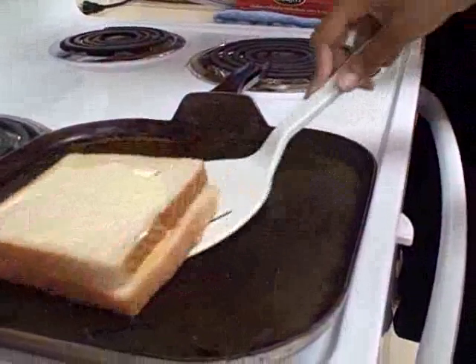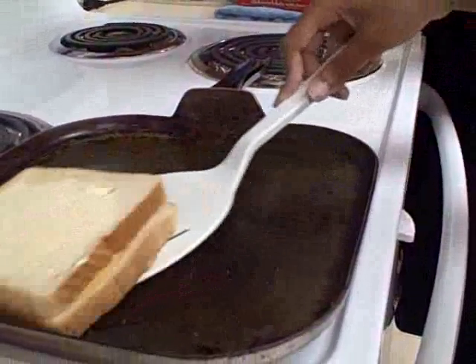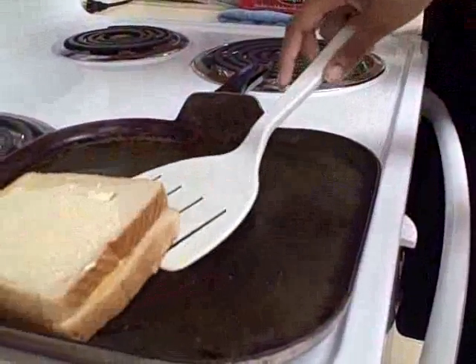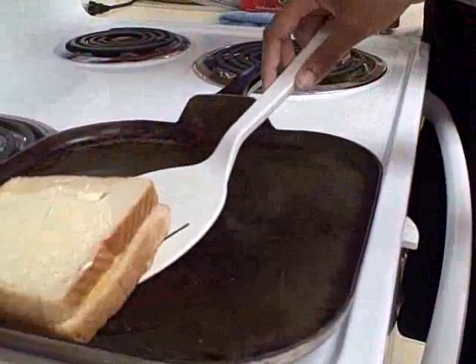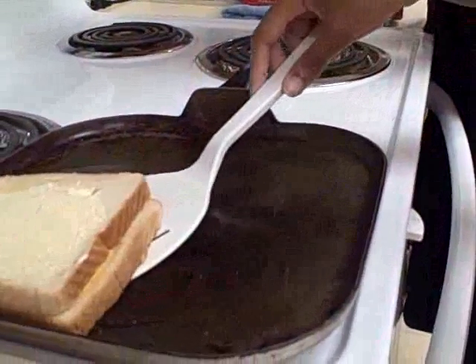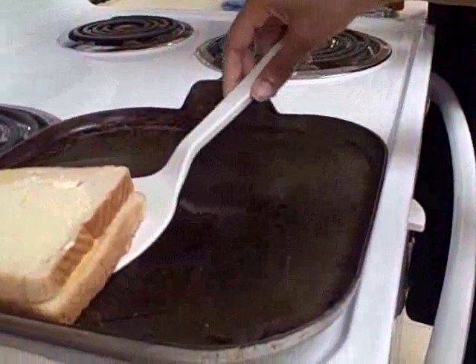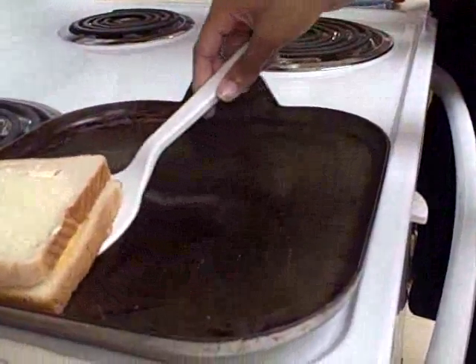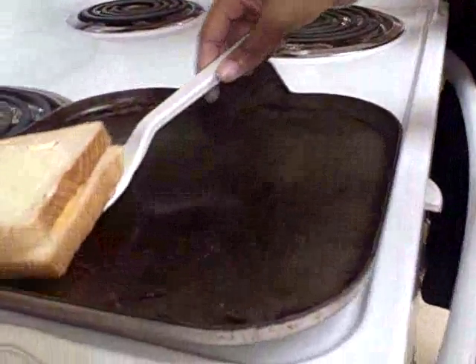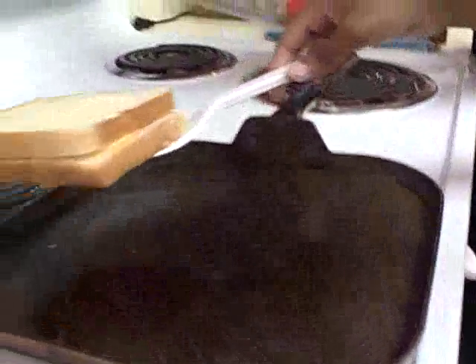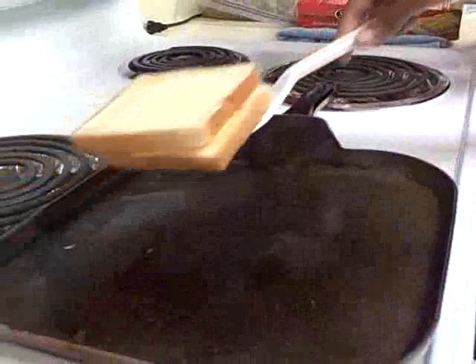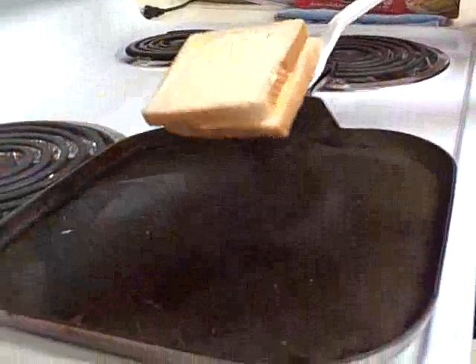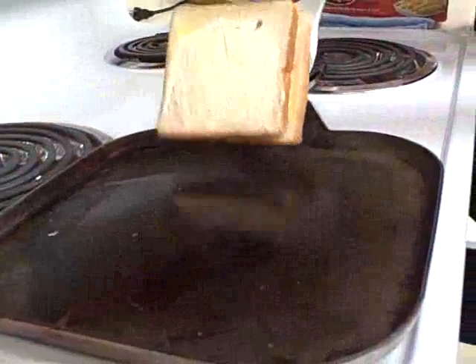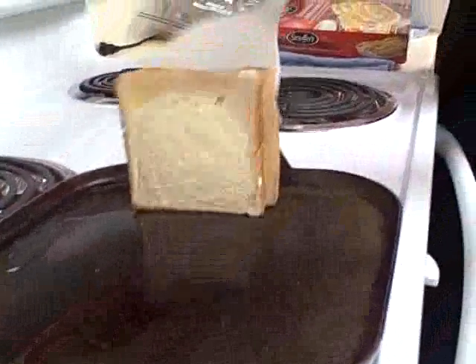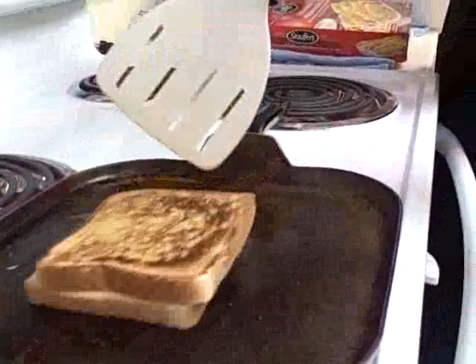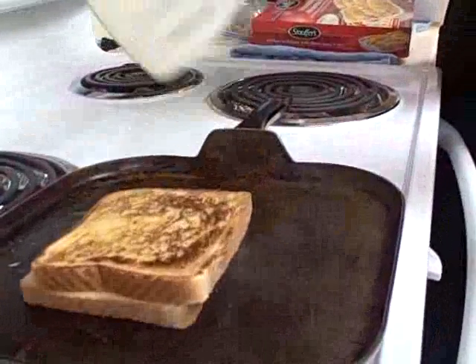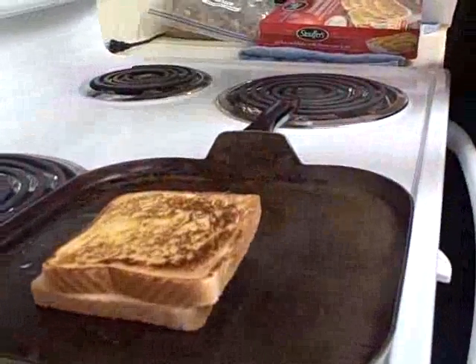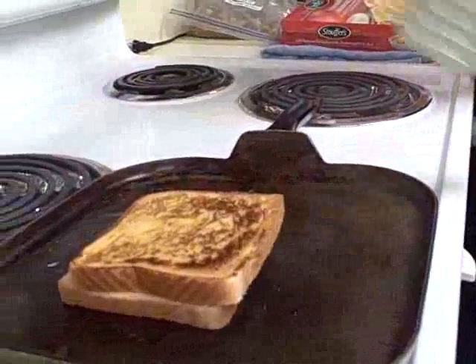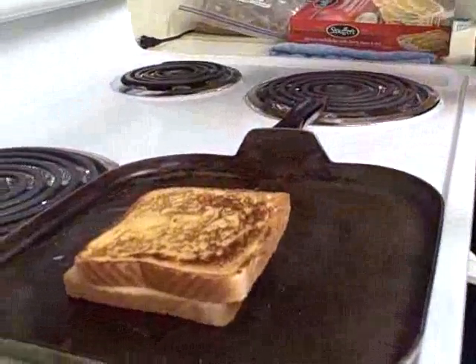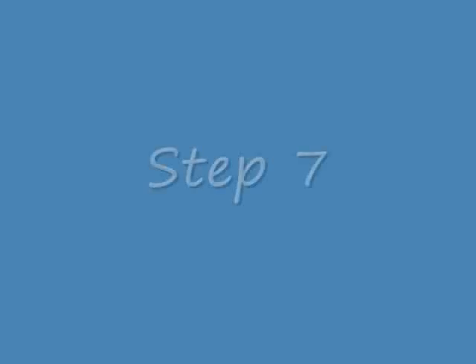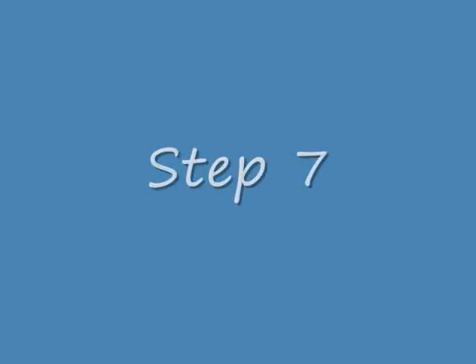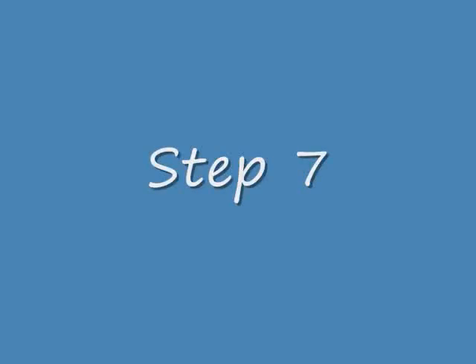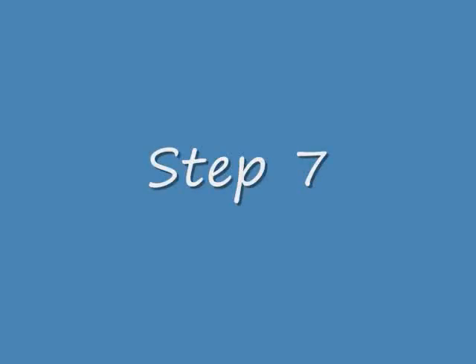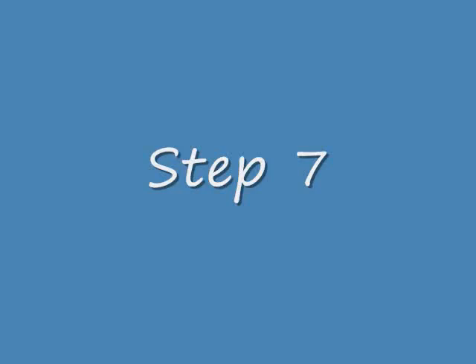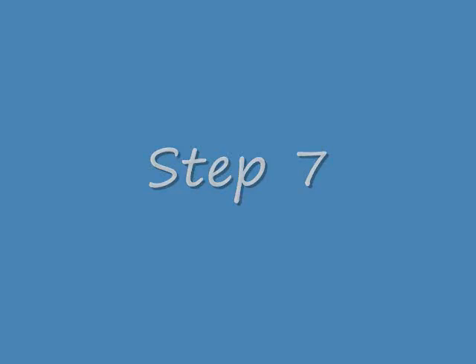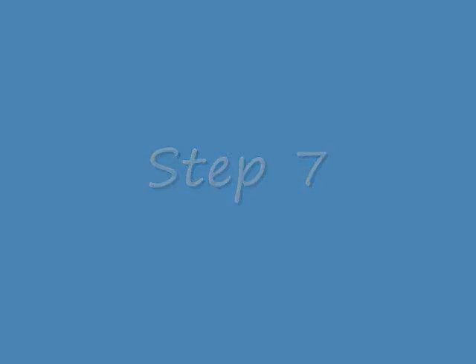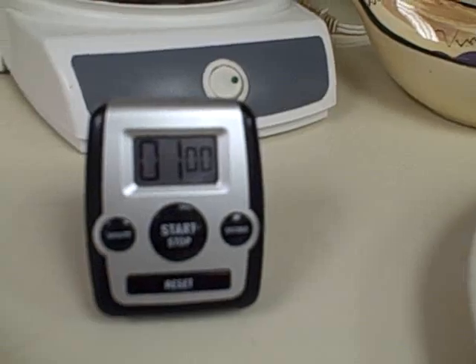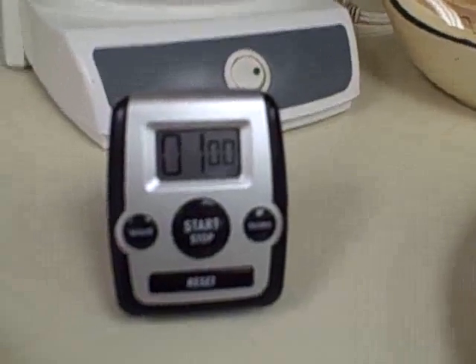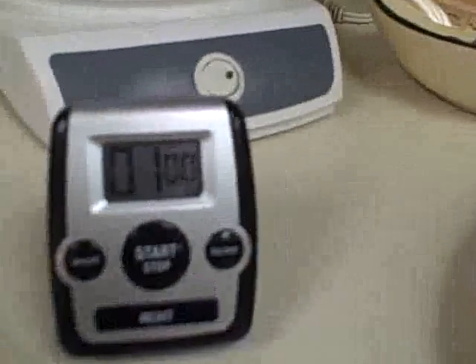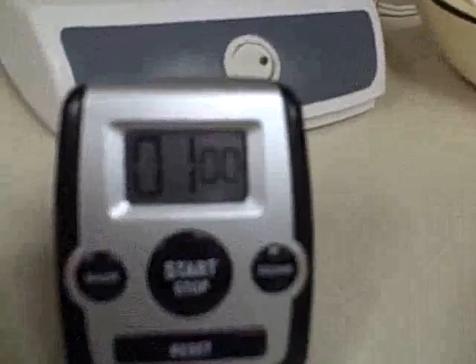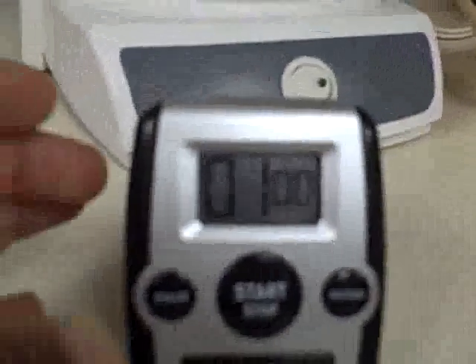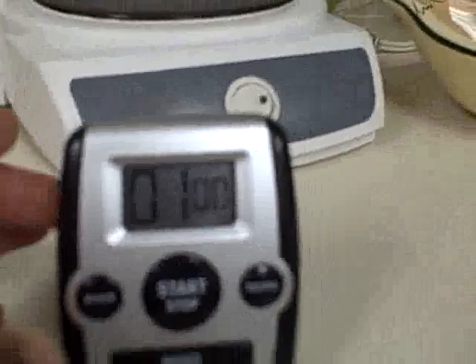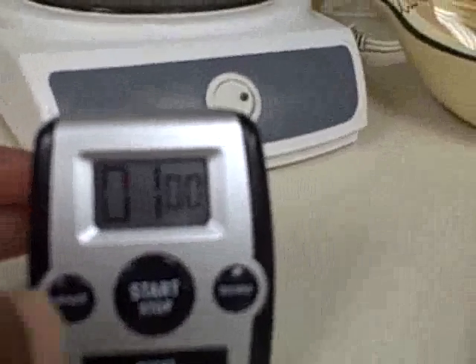When timer goes off and bread is toasted, turn the sandwich over with a spatula. Set the timer for one minute.